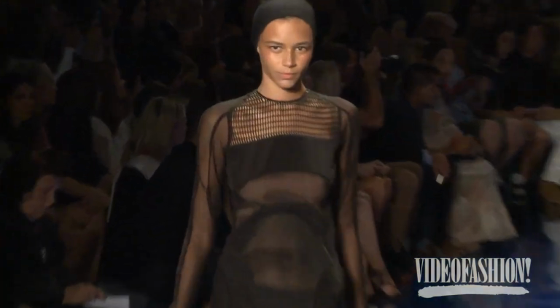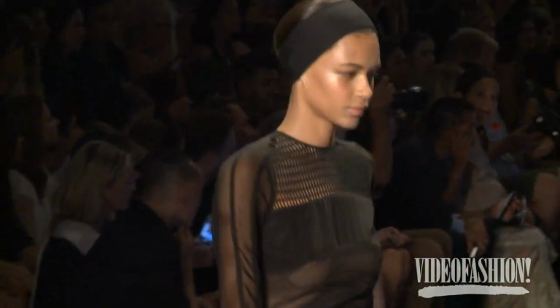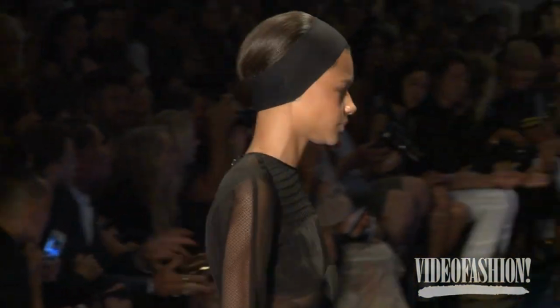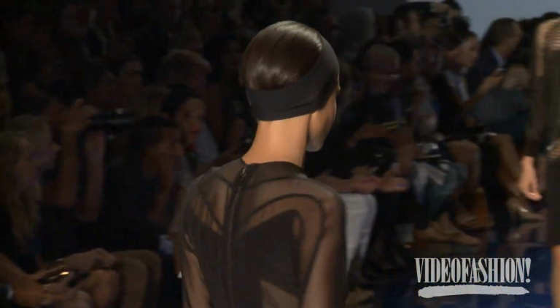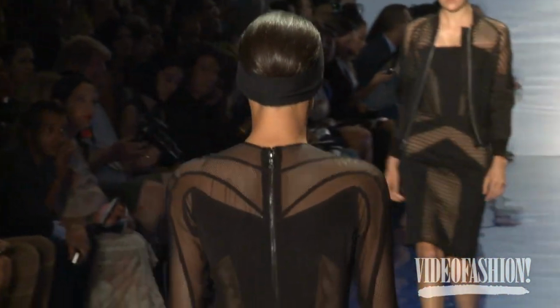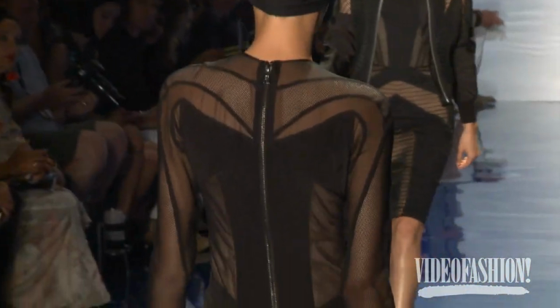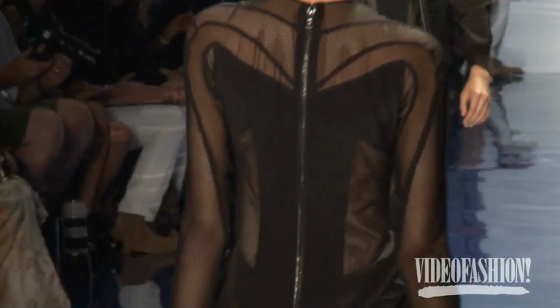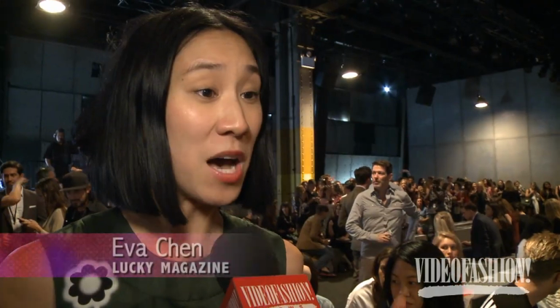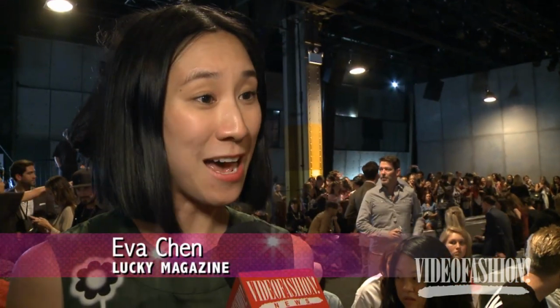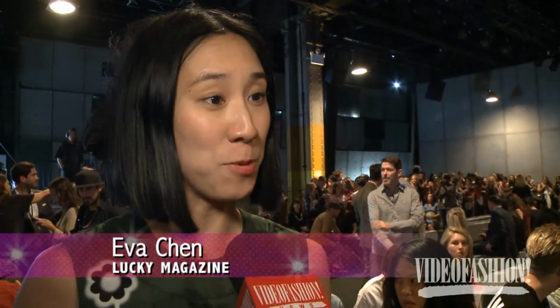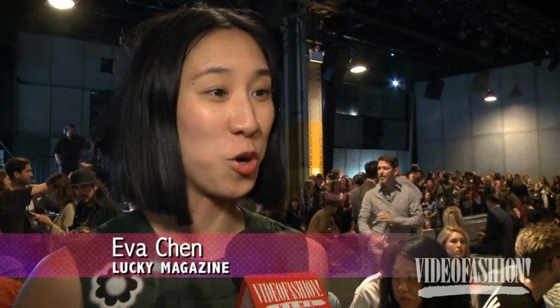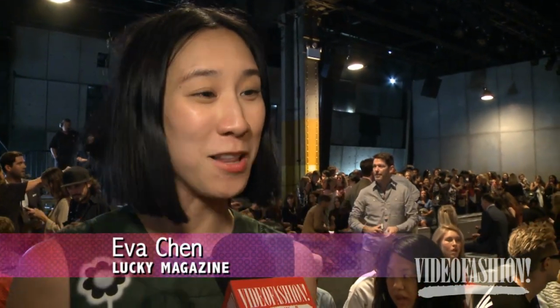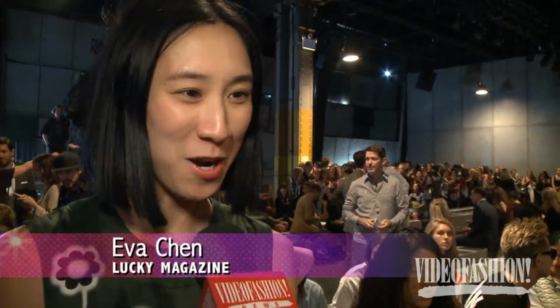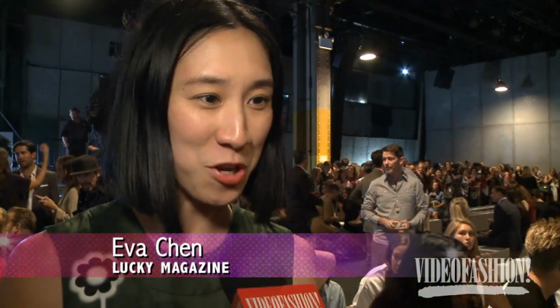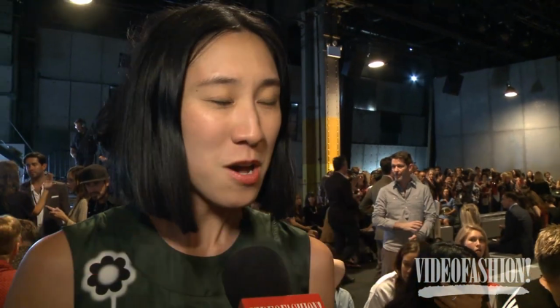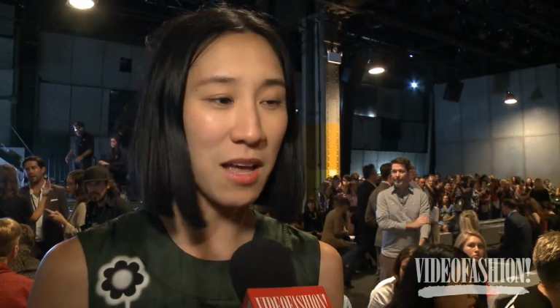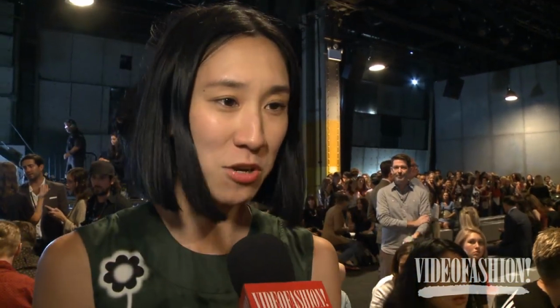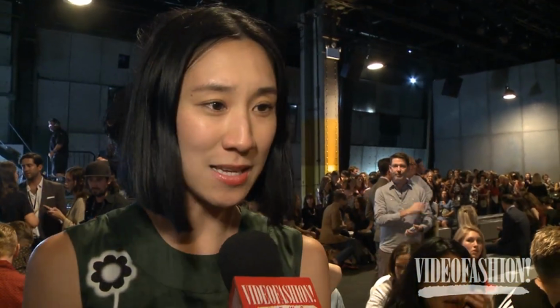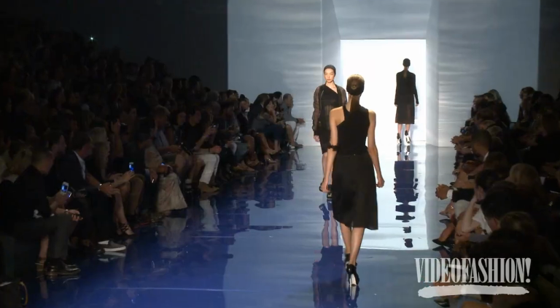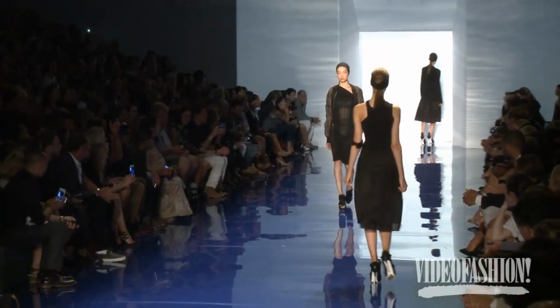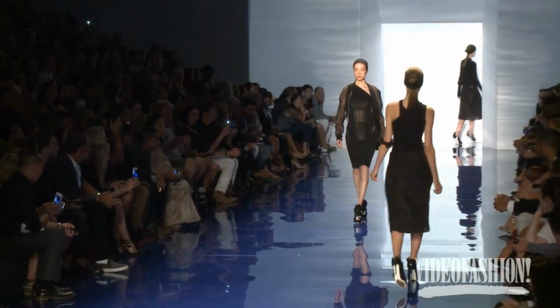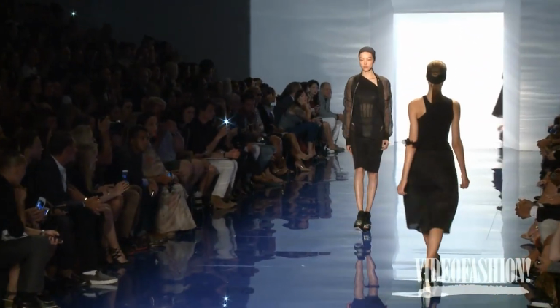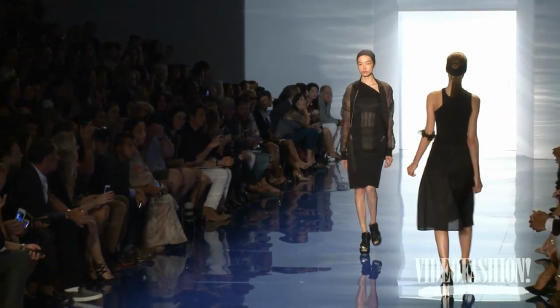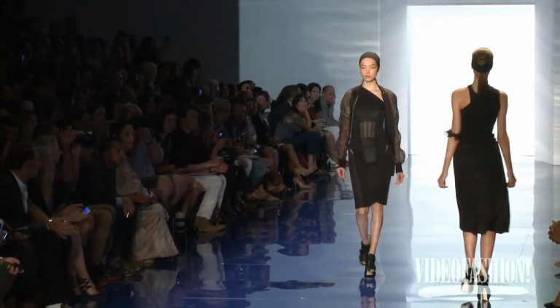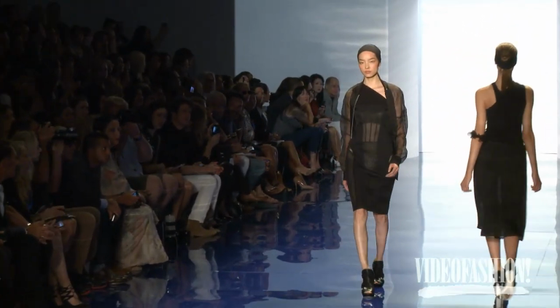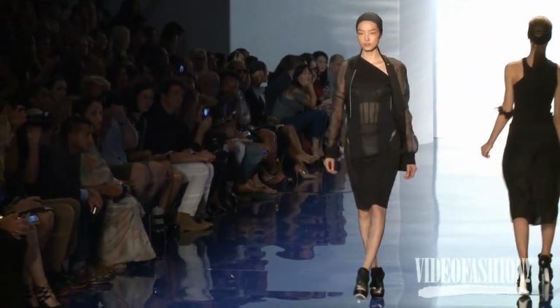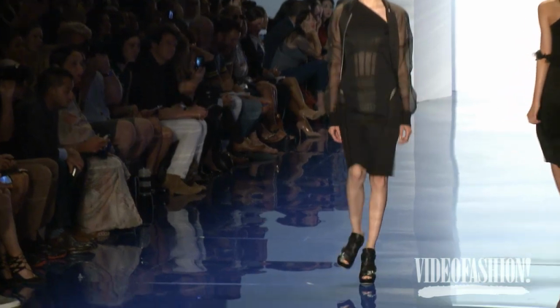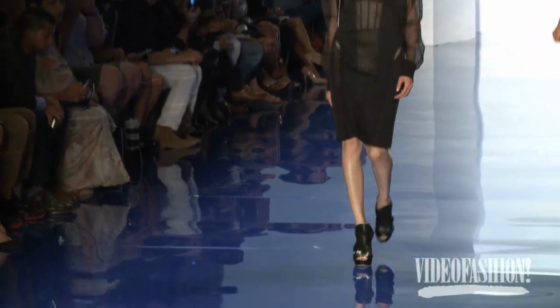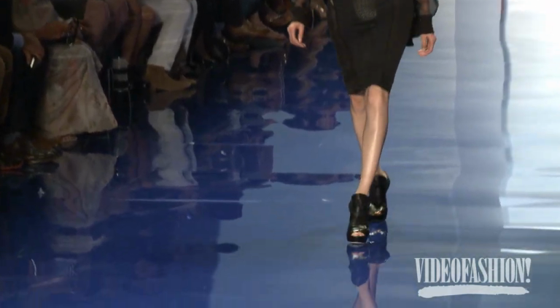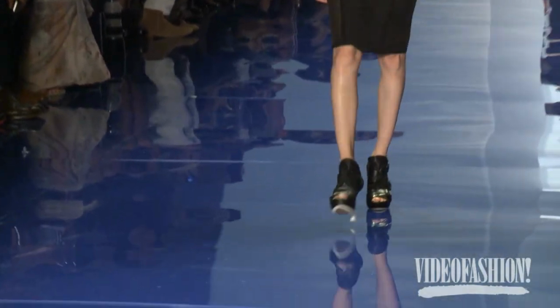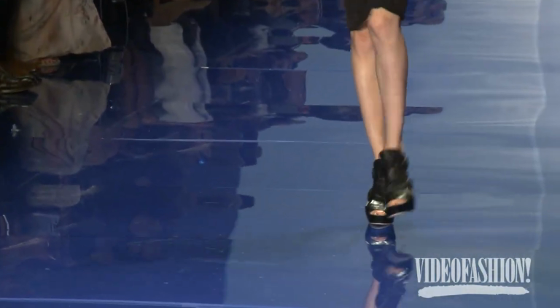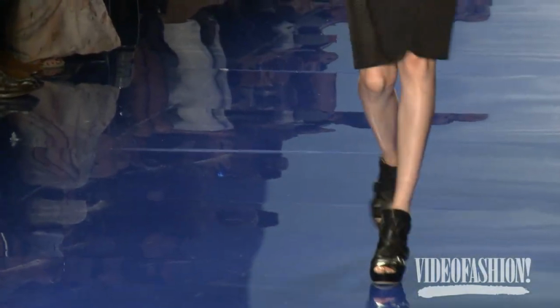I think a lot of people when they think about Vera Wang think uptown, beautiful, polished Park Avenue. But I loved the show today because it was unstructured, it was minimalist, it's very downtown cool — and with a touch of athleticism, which was really lovely.